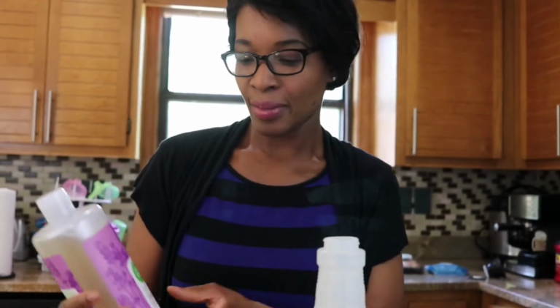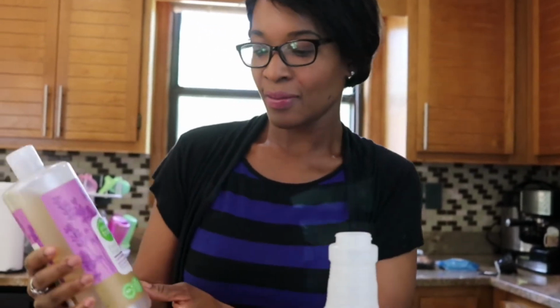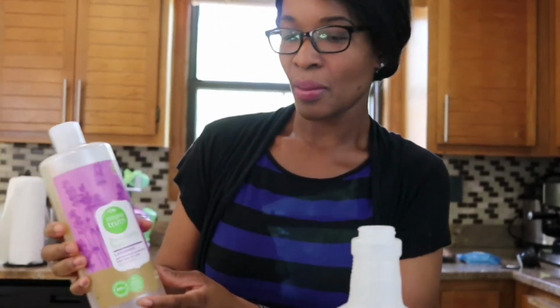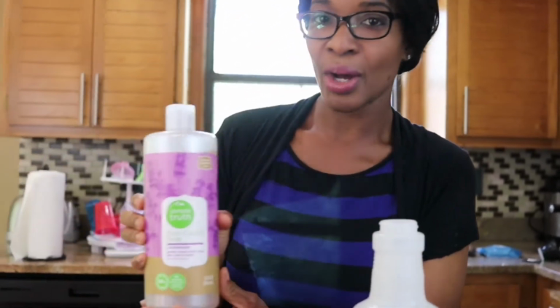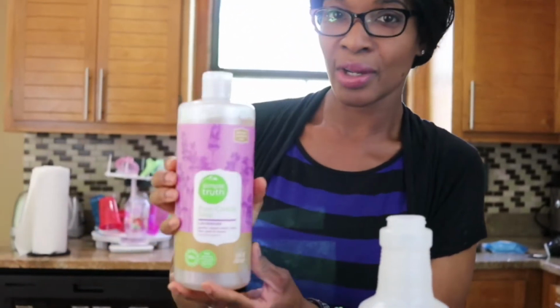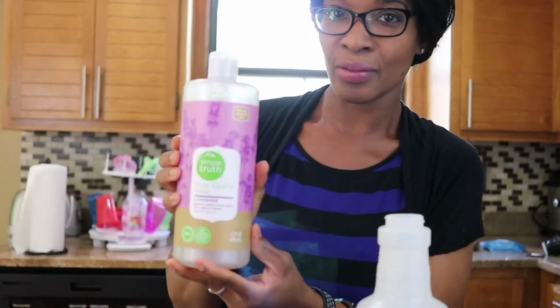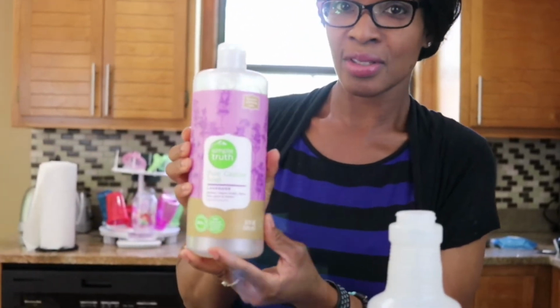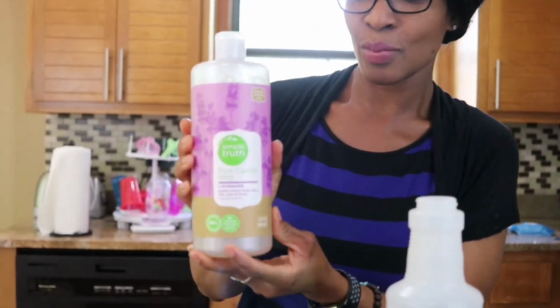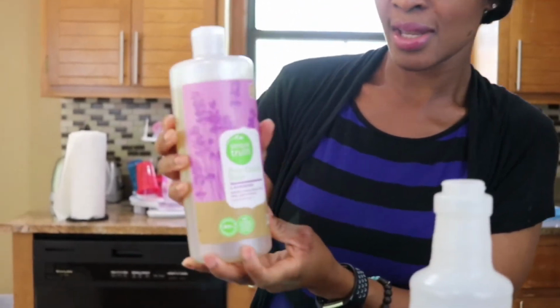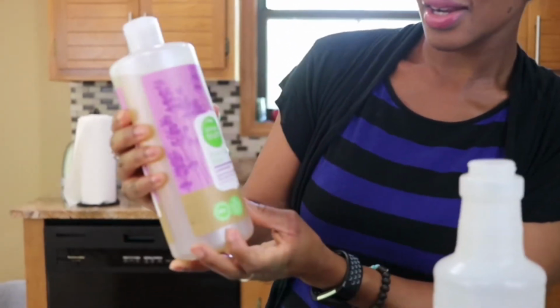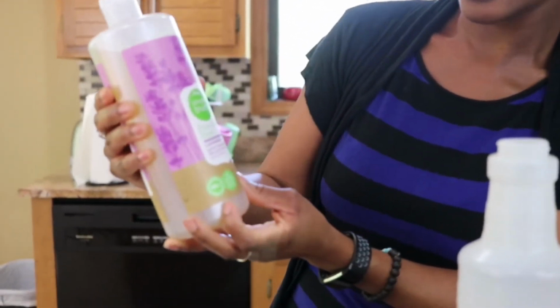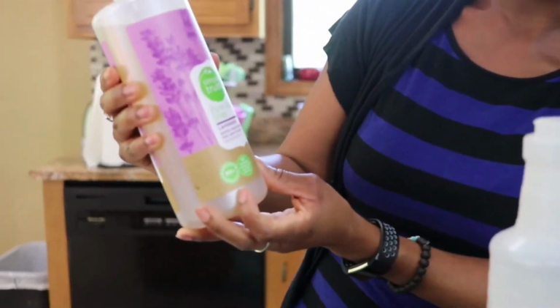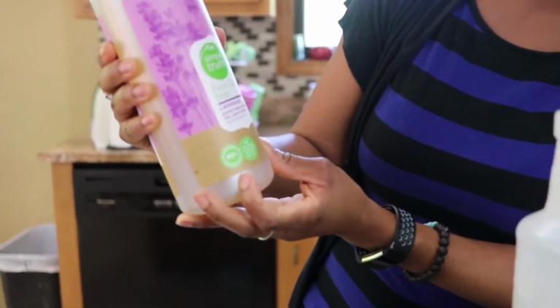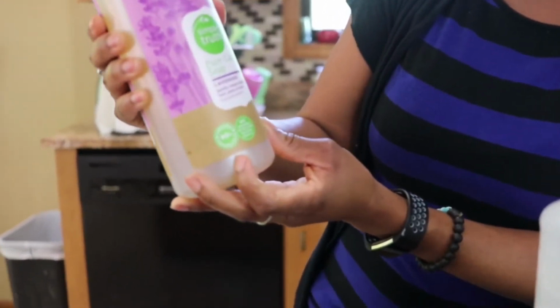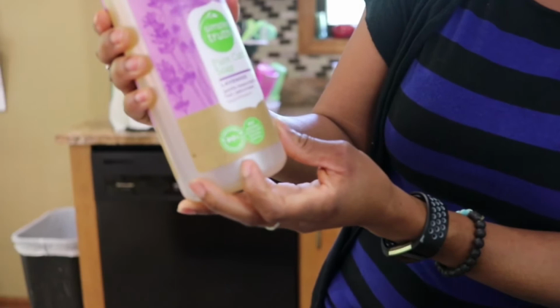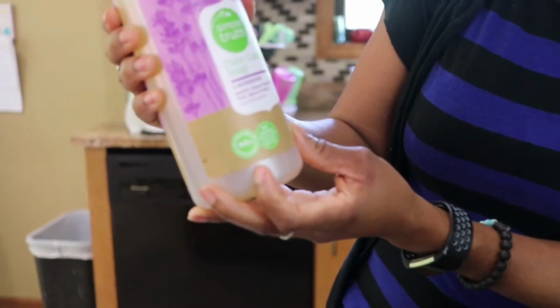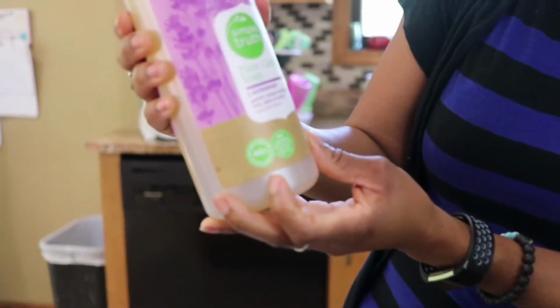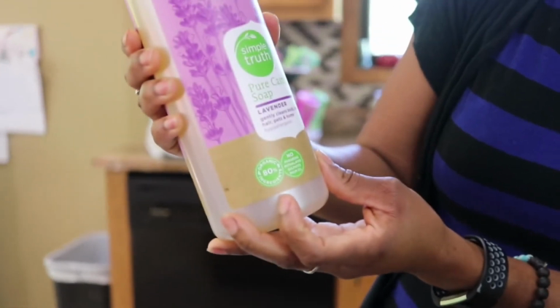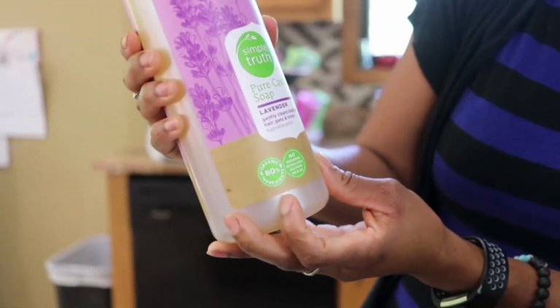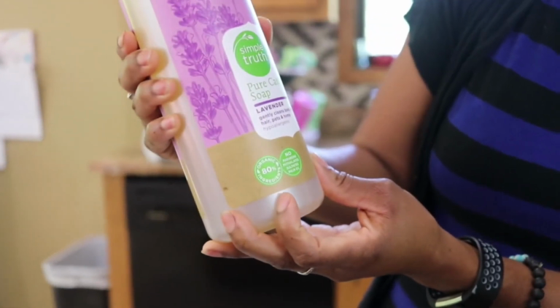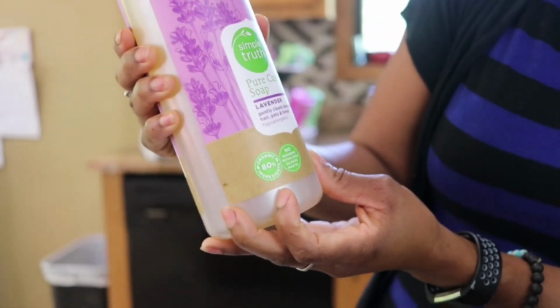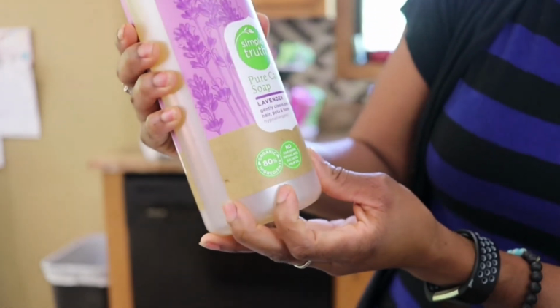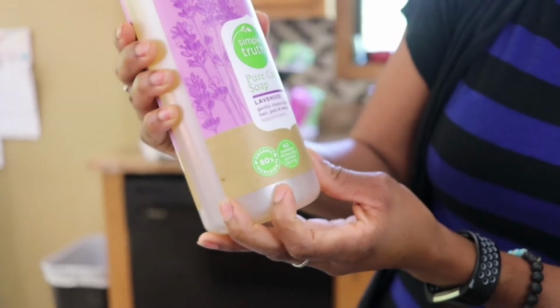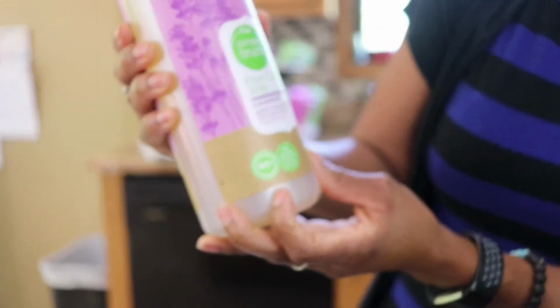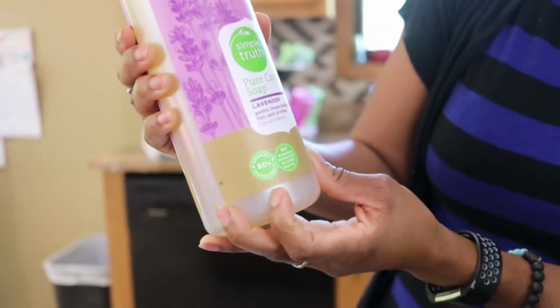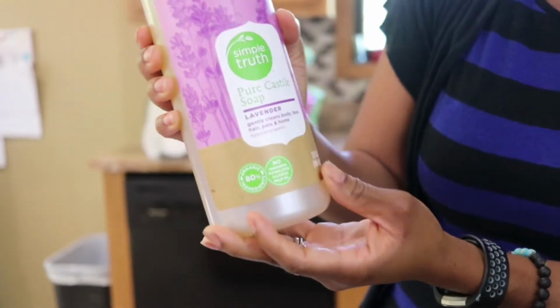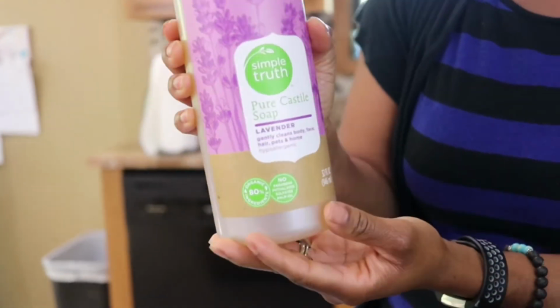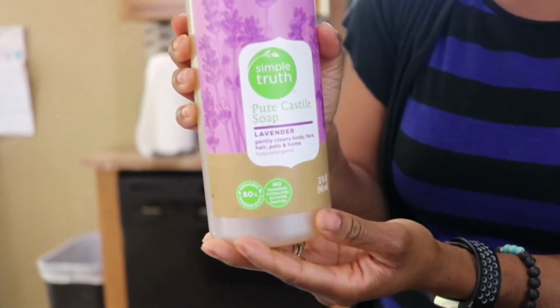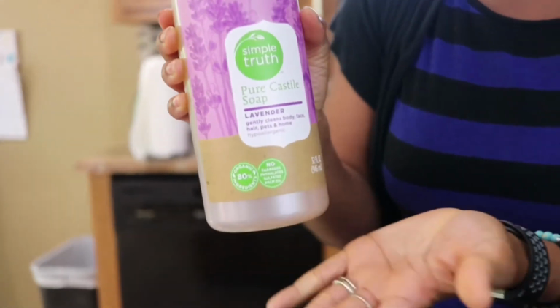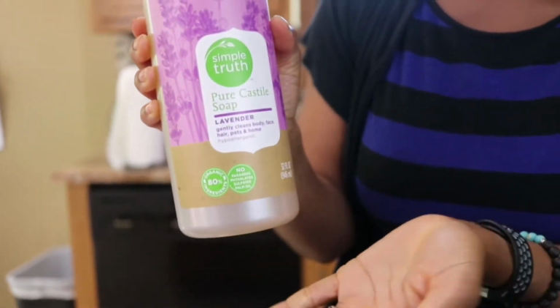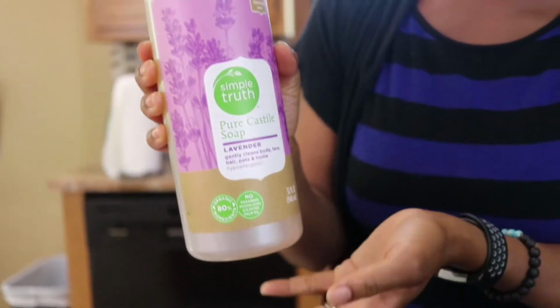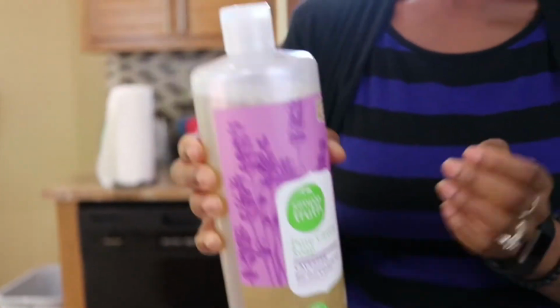Even on the bottle here, if you can zoom in, it says gently cleans body, face, hair, pets, and home. How can you beat that?